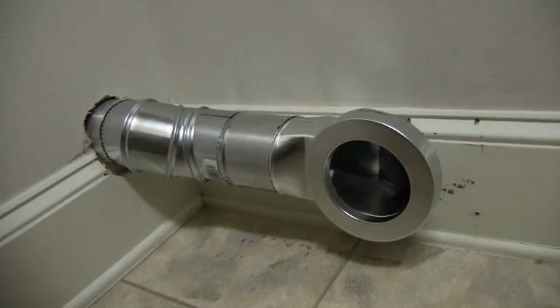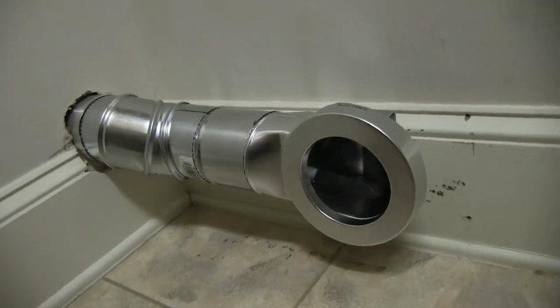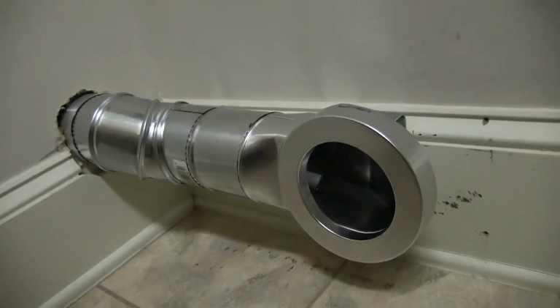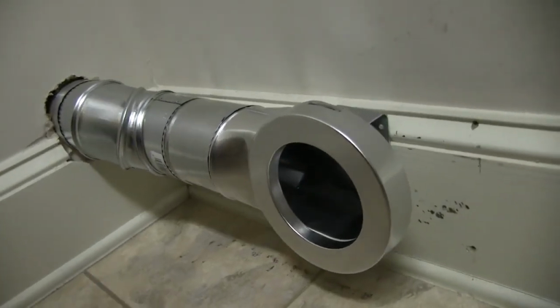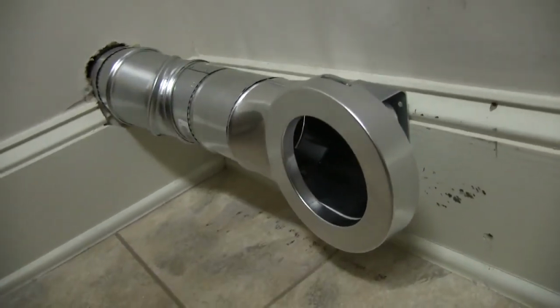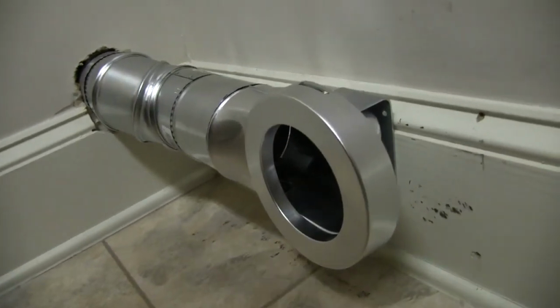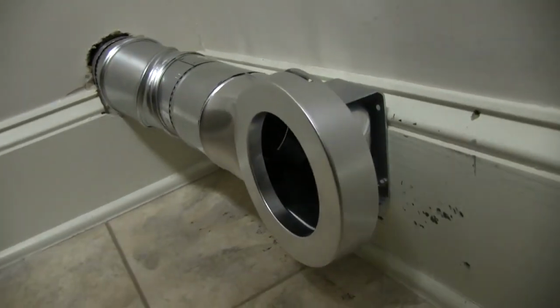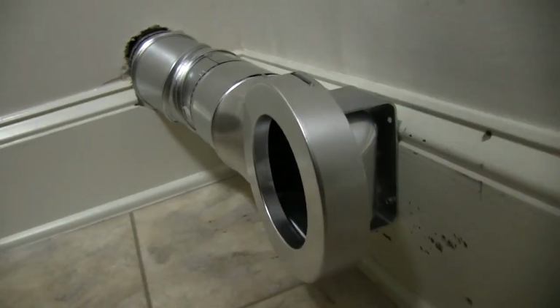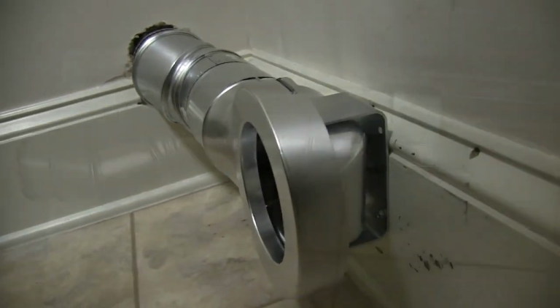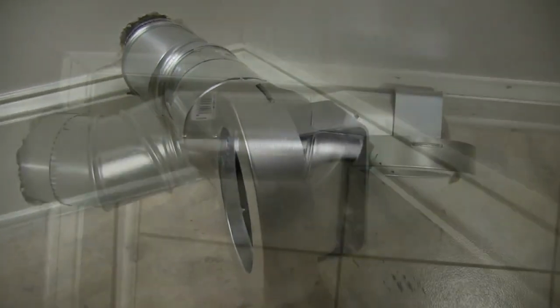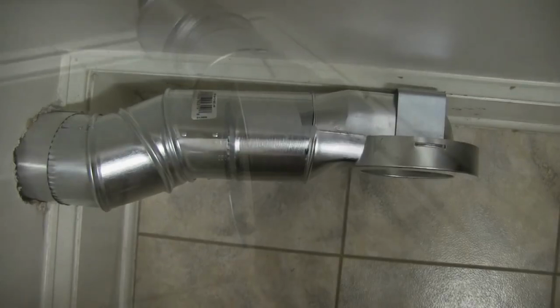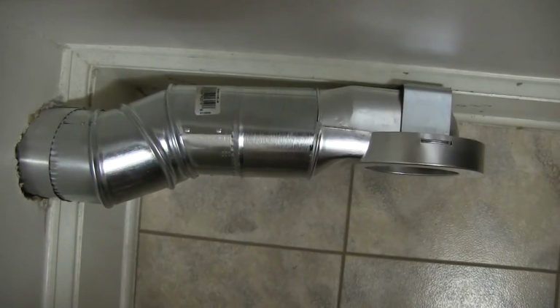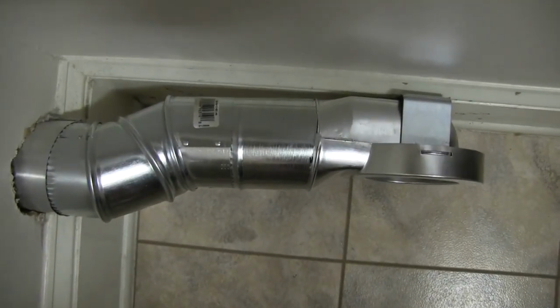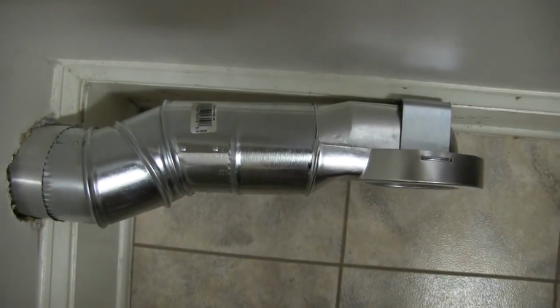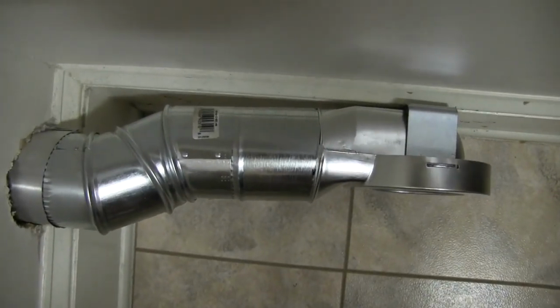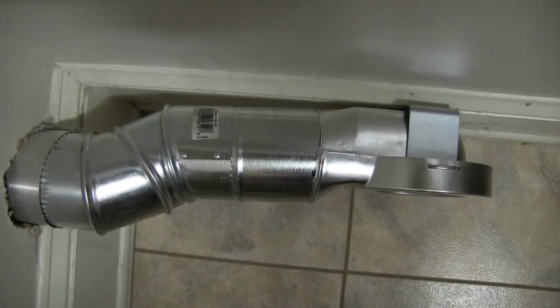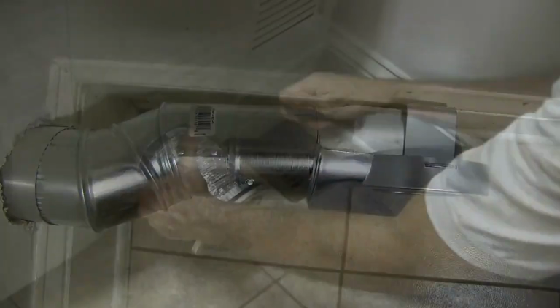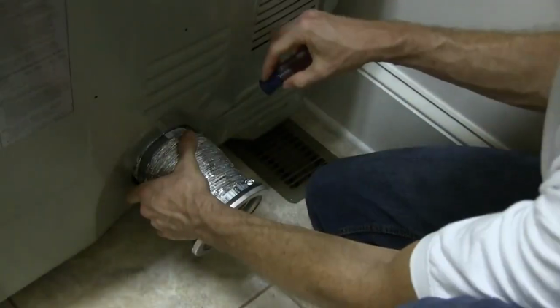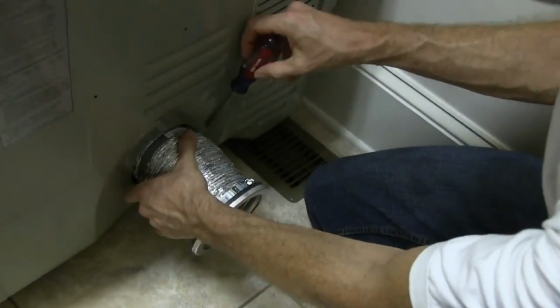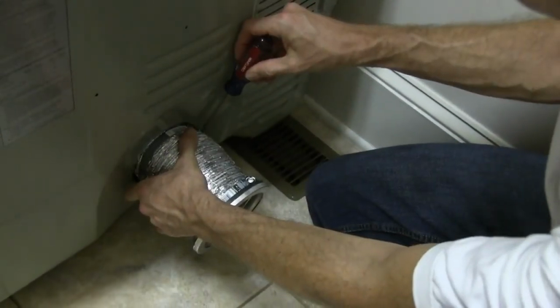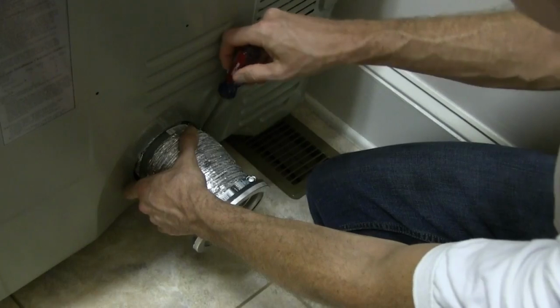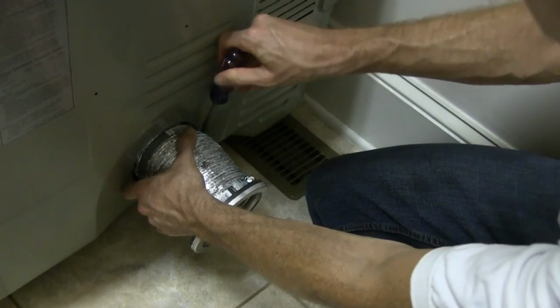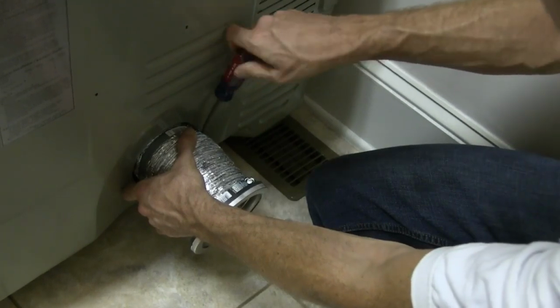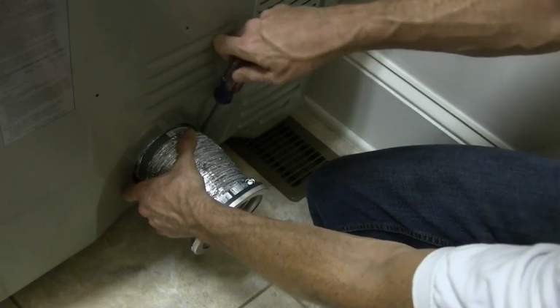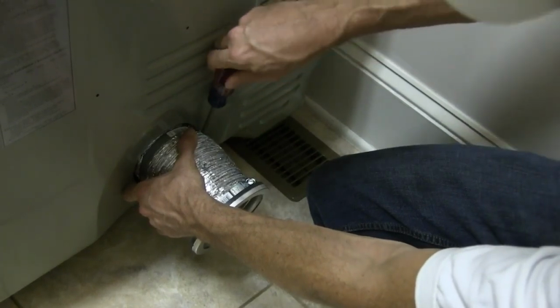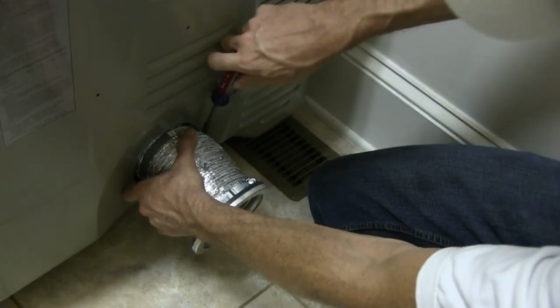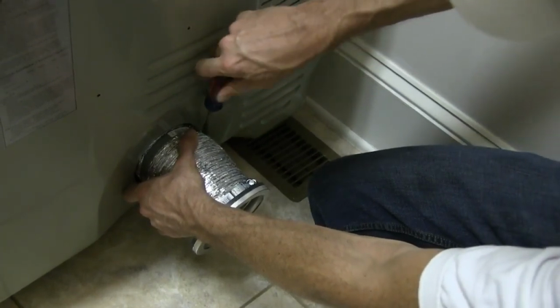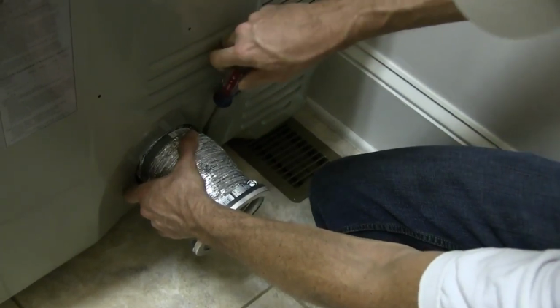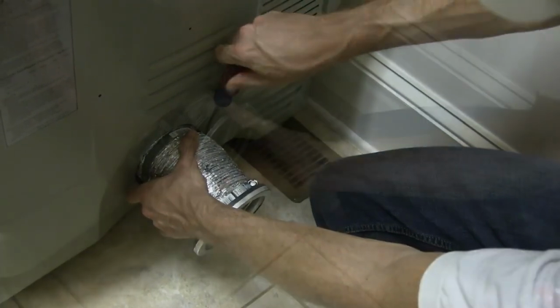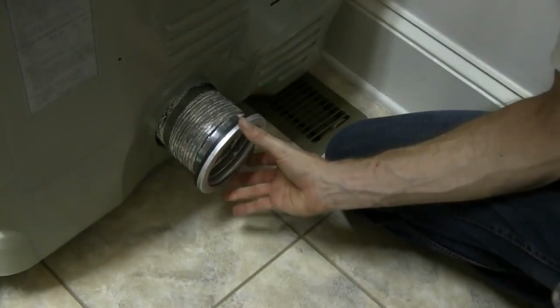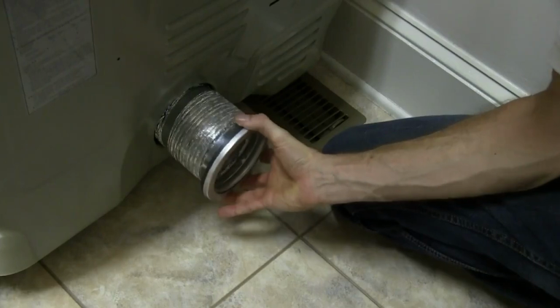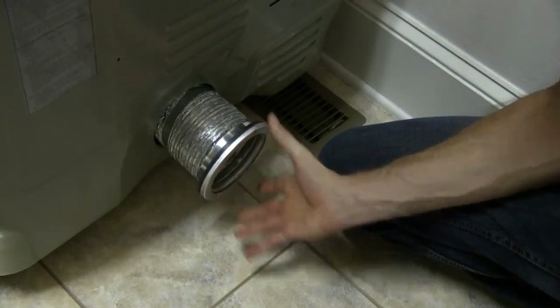Note the clean look and low profile of the MV90 wall side installation. Securely attach the dryer side union to the dryer exhaust port using the supplied hose clamp, and extend the hose with a slight tug.